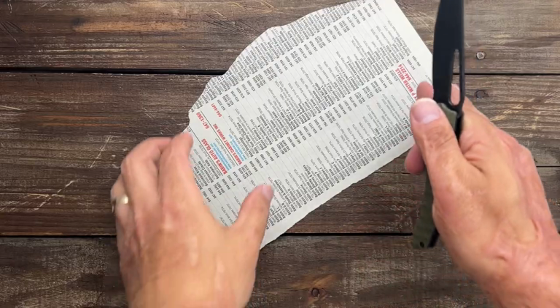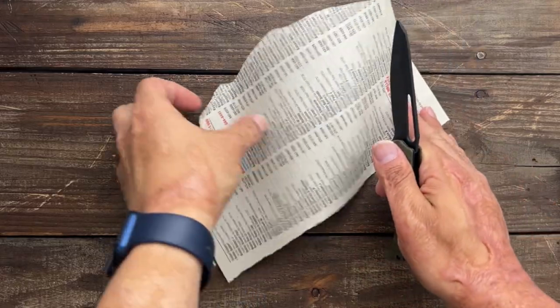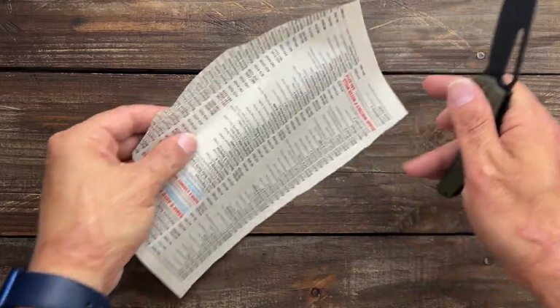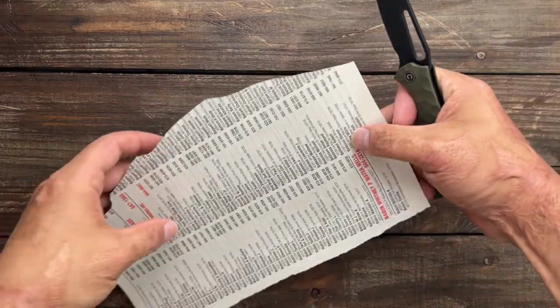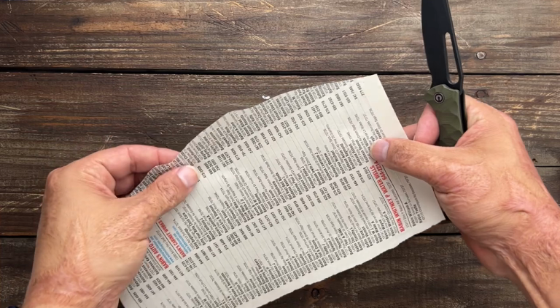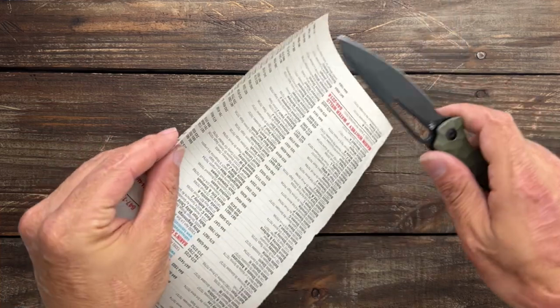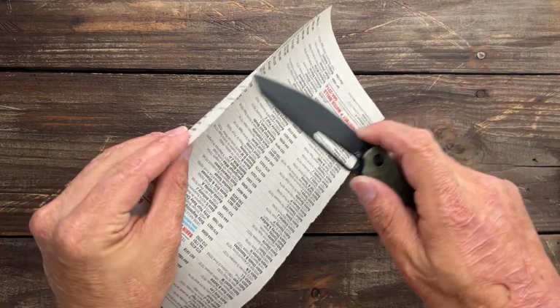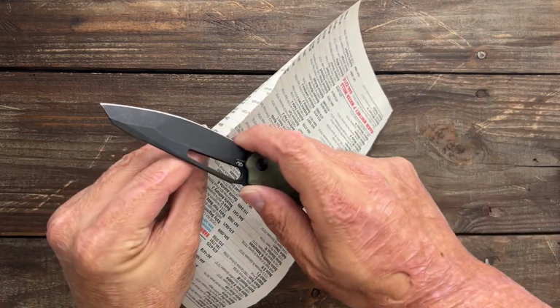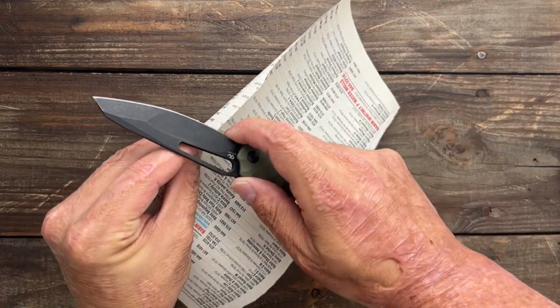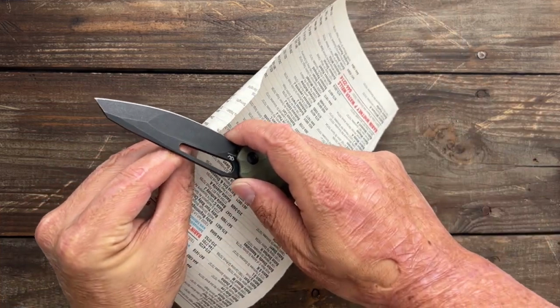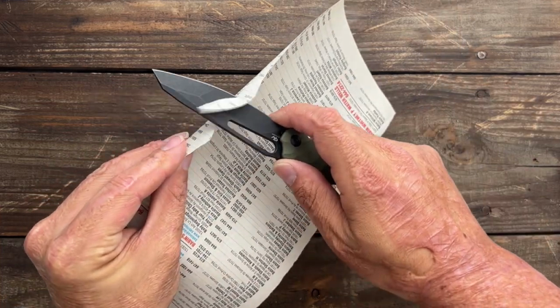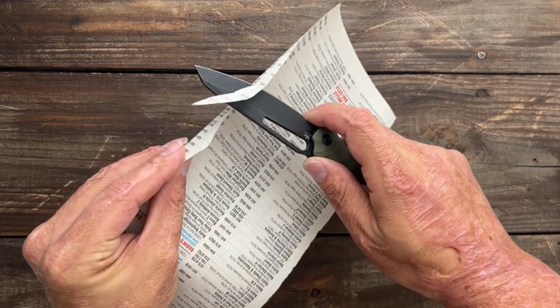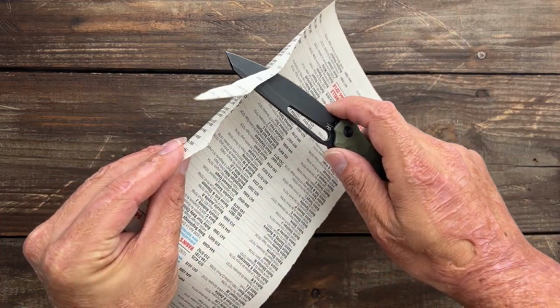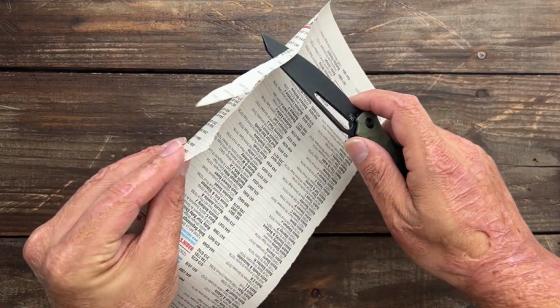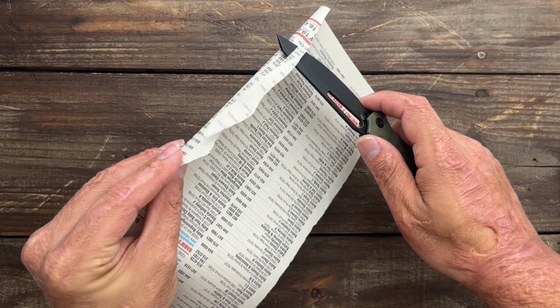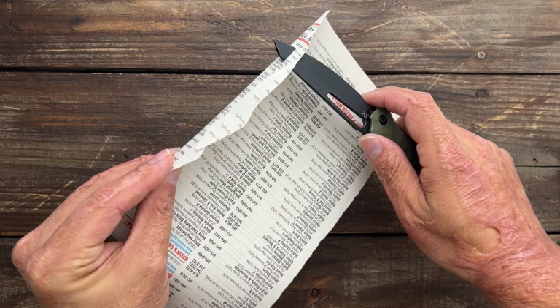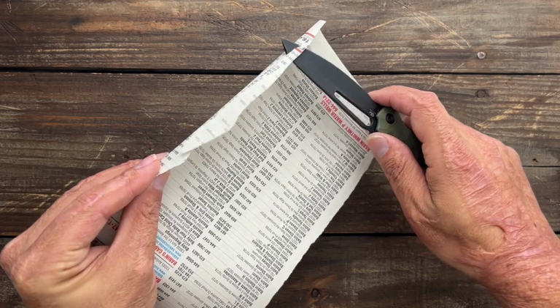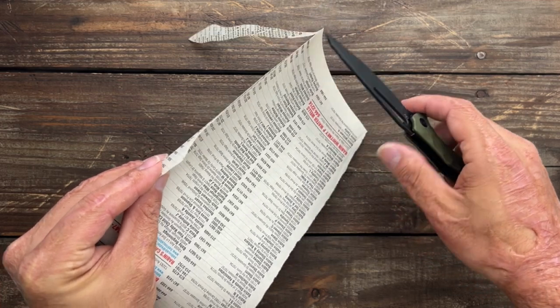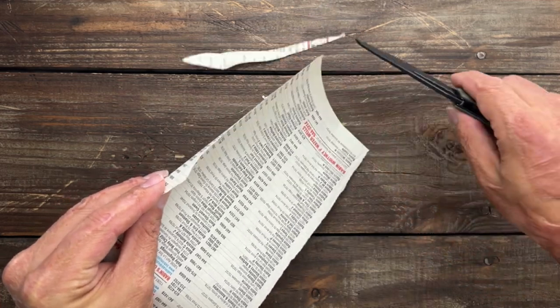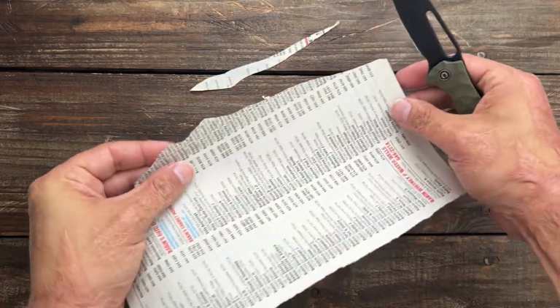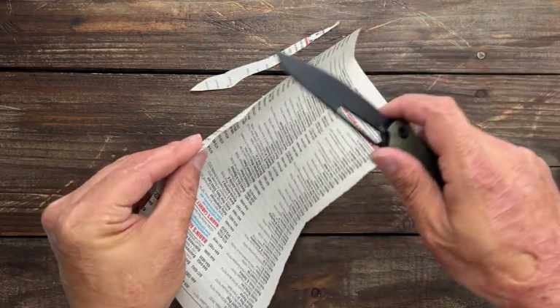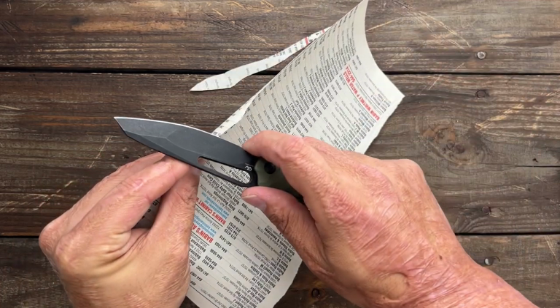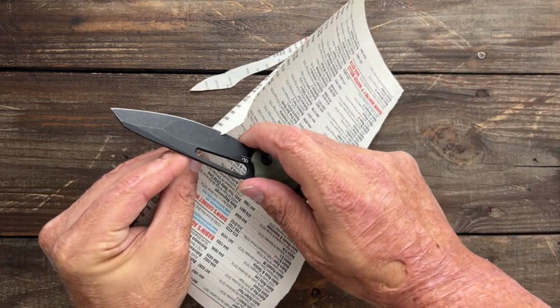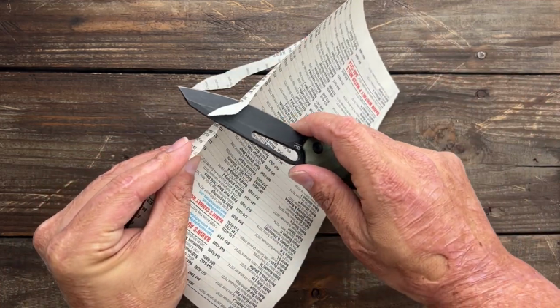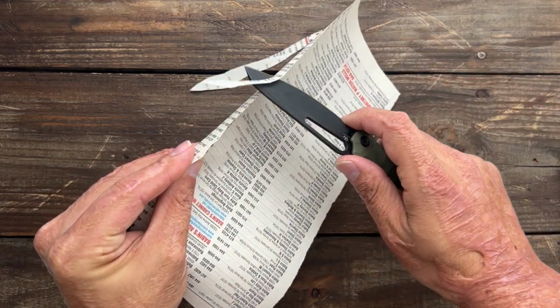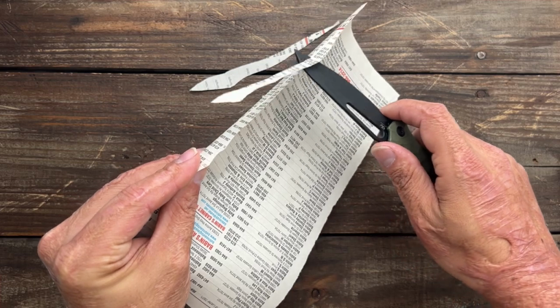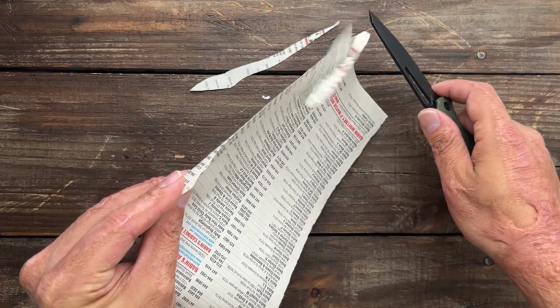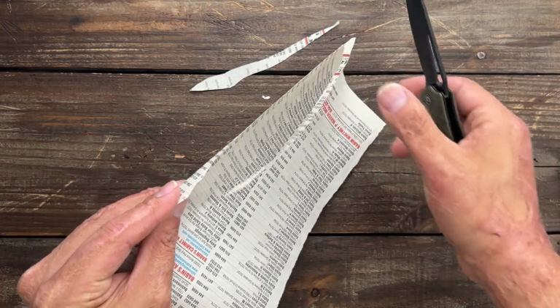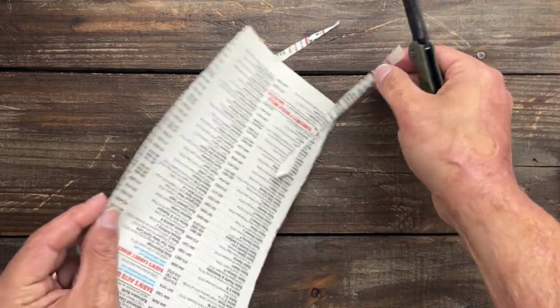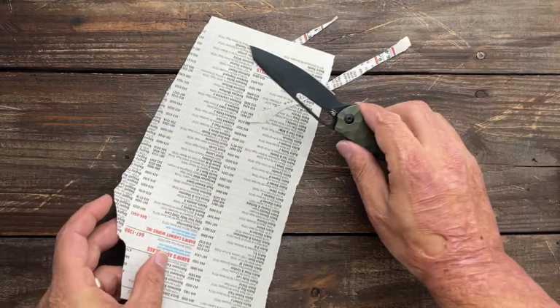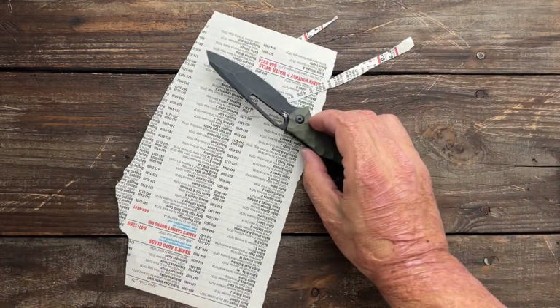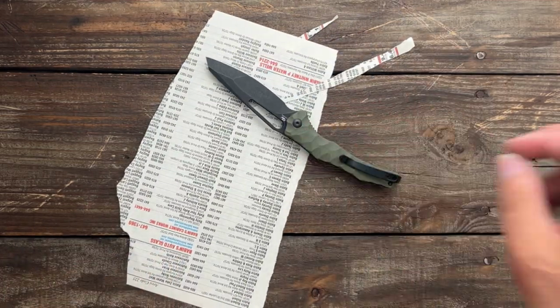Let's test this edge out. It feels okay. We've got some hangups in the front, but after the first sharpening, the edge quality climbs dramatically with Civivi knives.